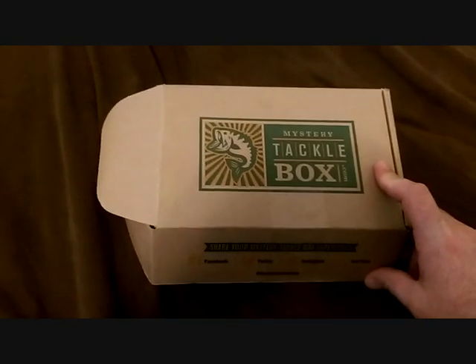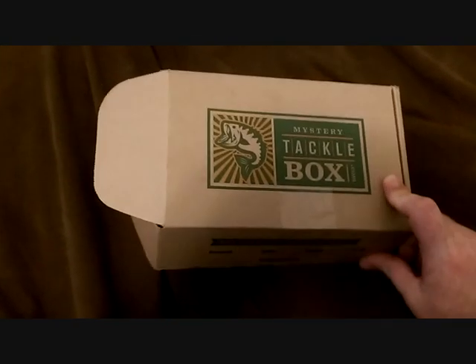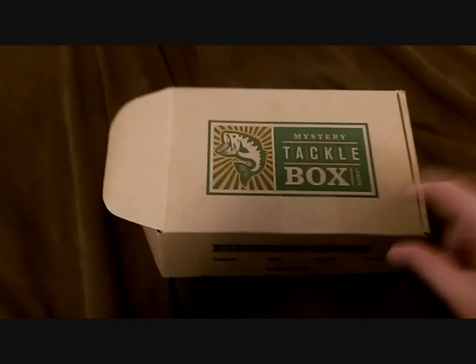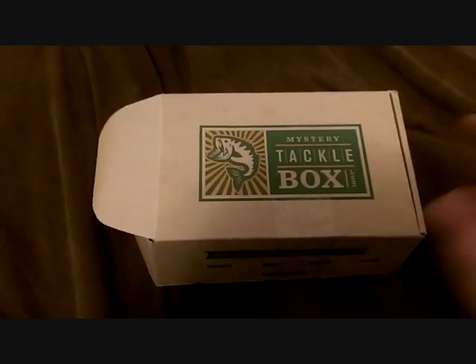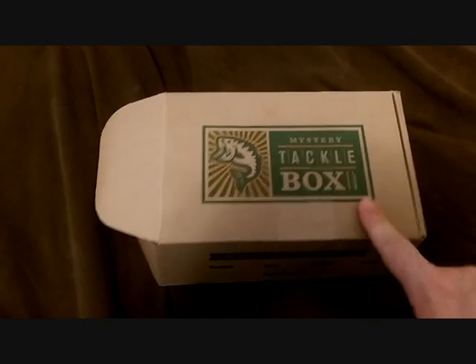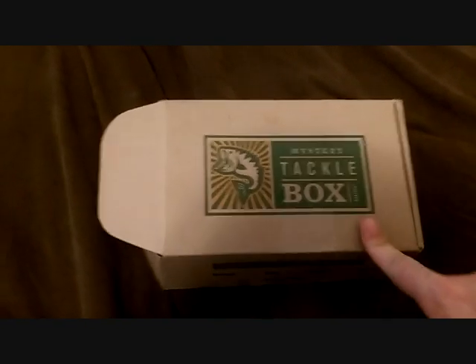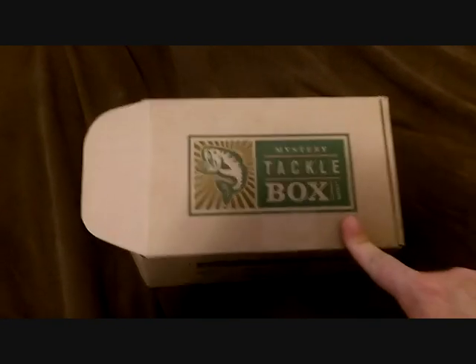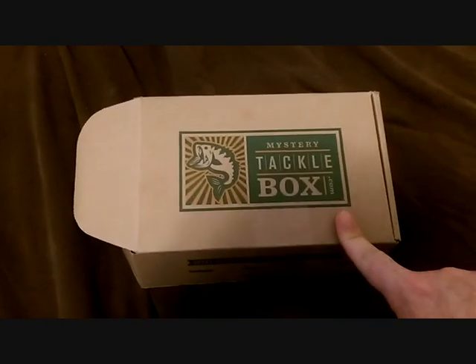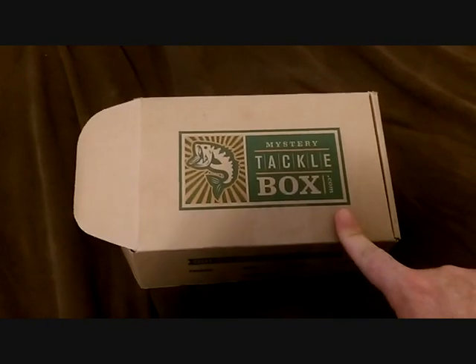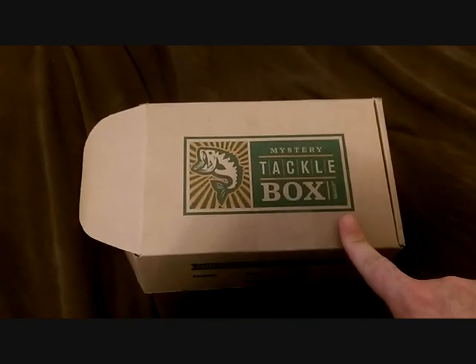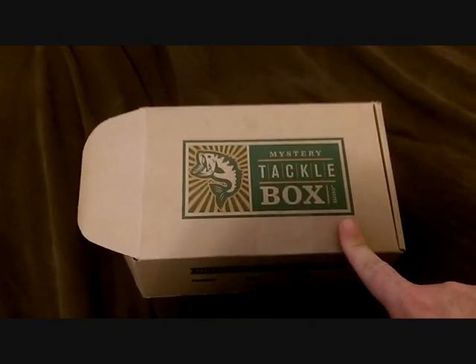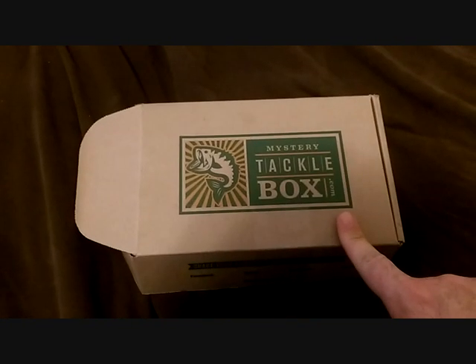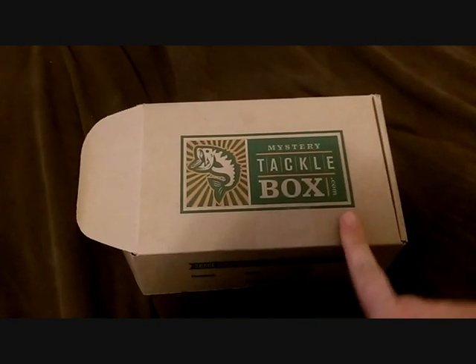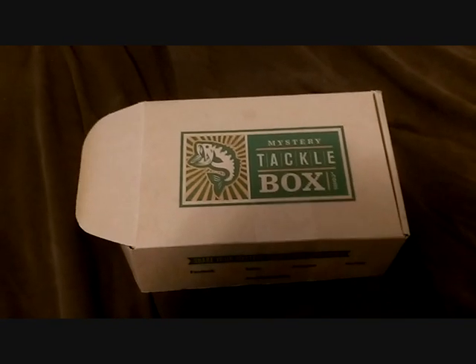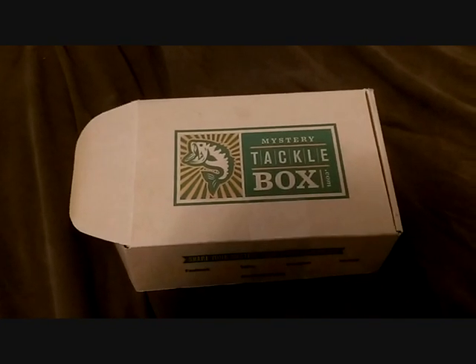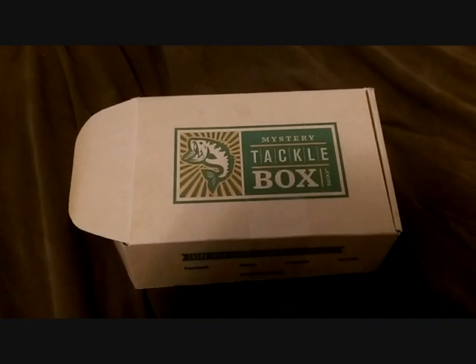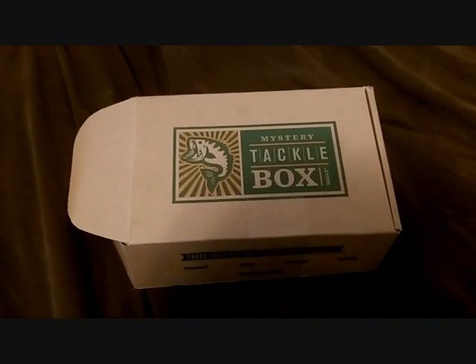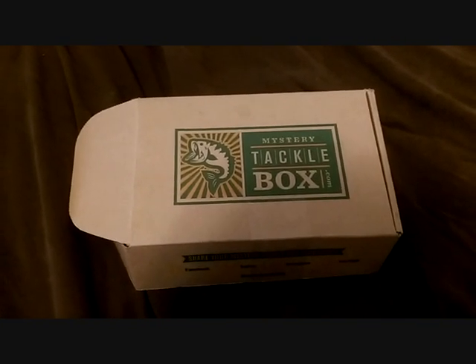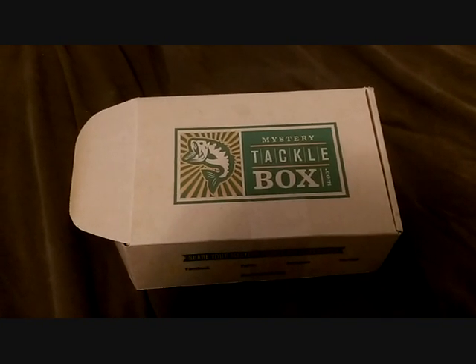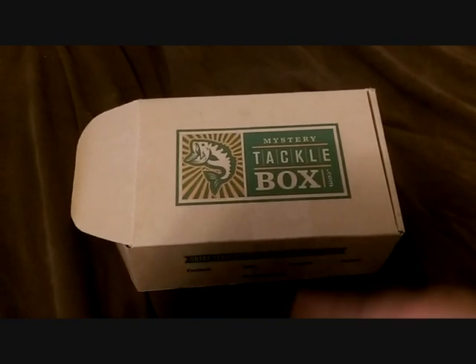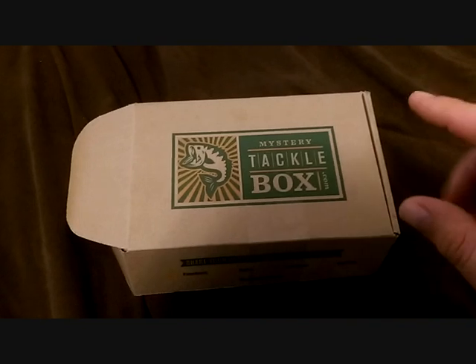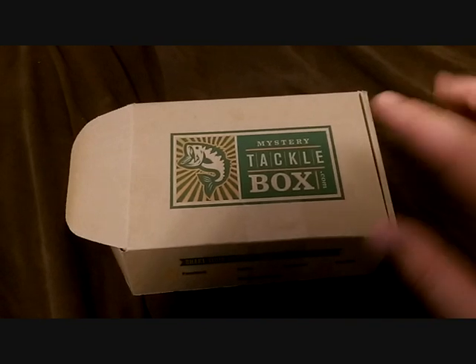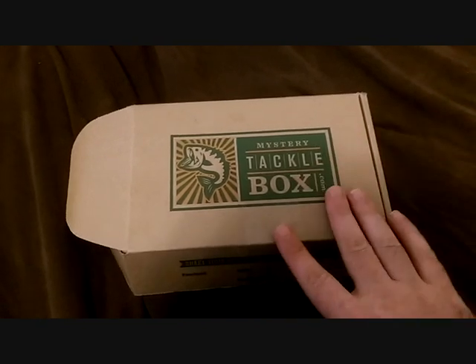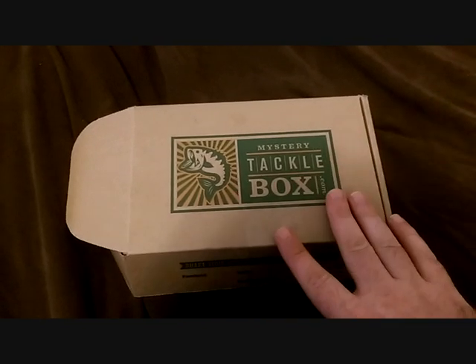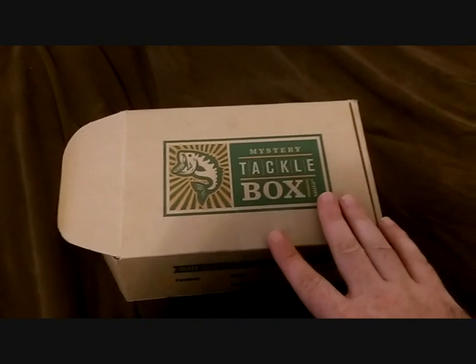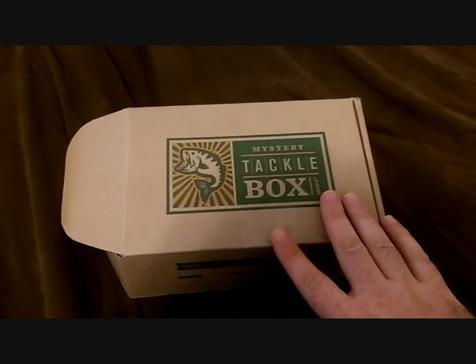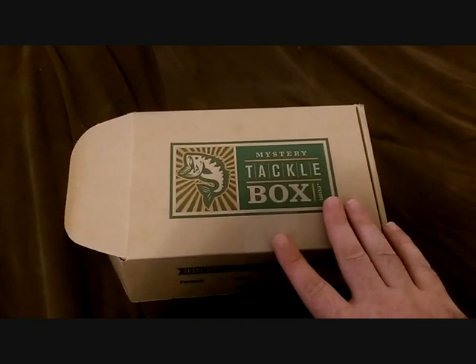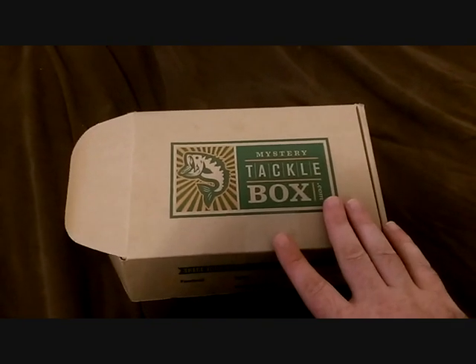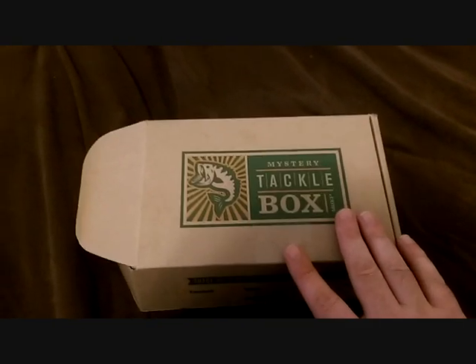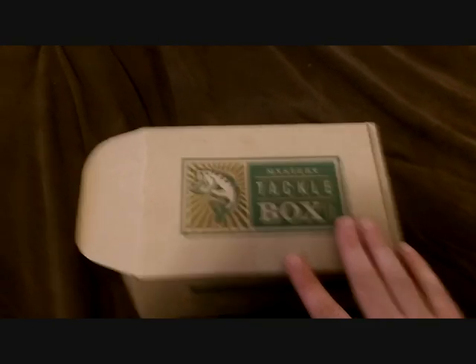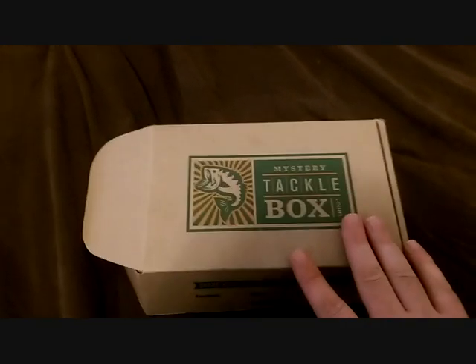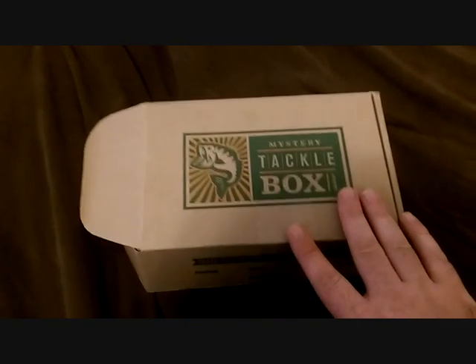I also have a Lucky Tackle Box coming — should be here tomorrow and I'll do a review on that as well. But as far as my overview of the Mystery Tackle Box for March of 2015, not very good, not impressed.